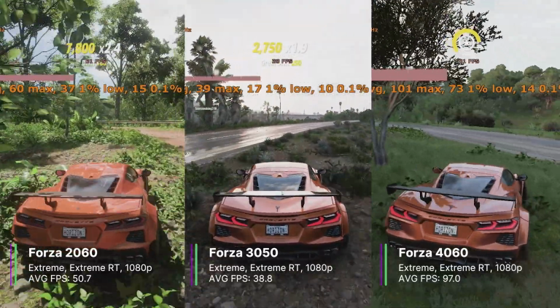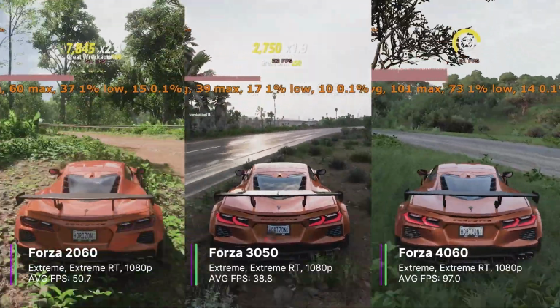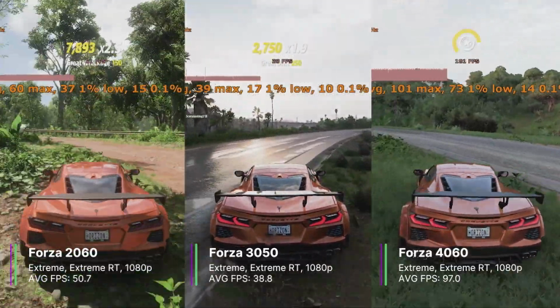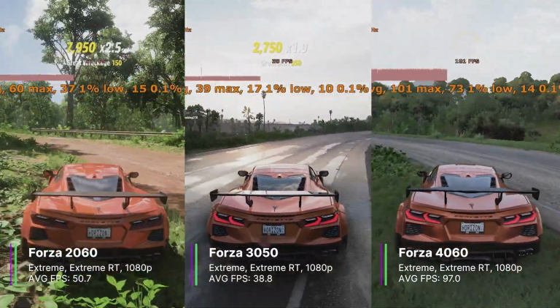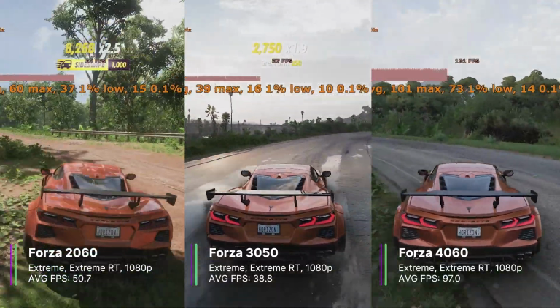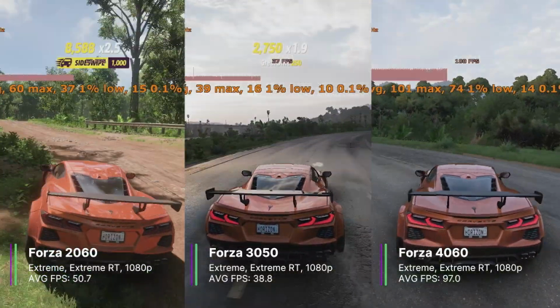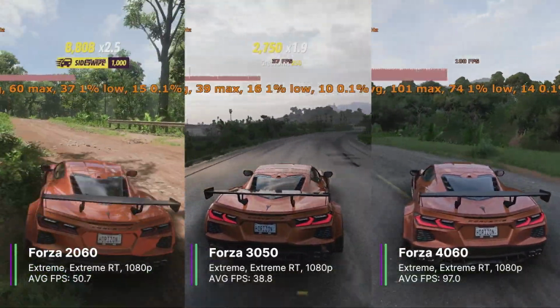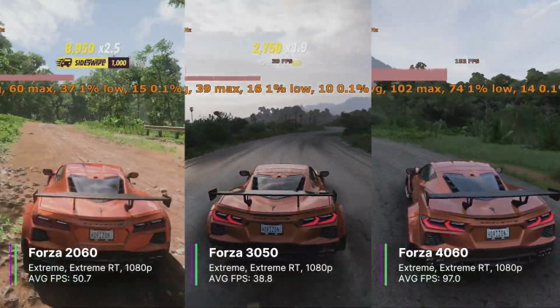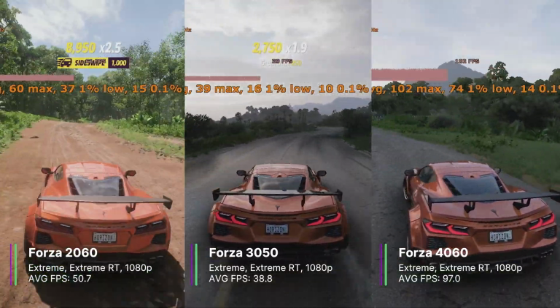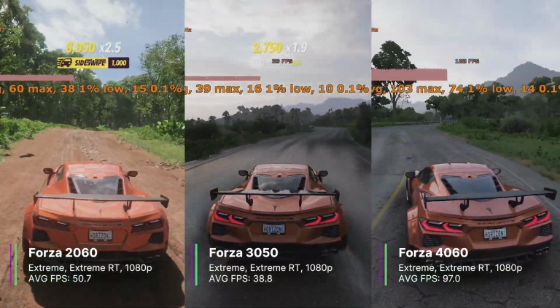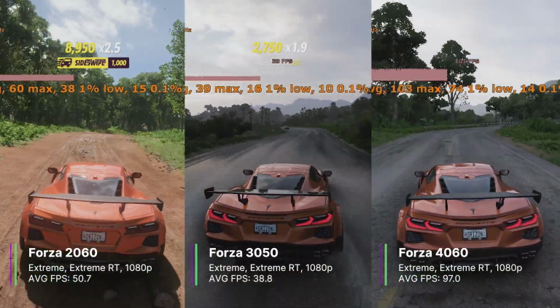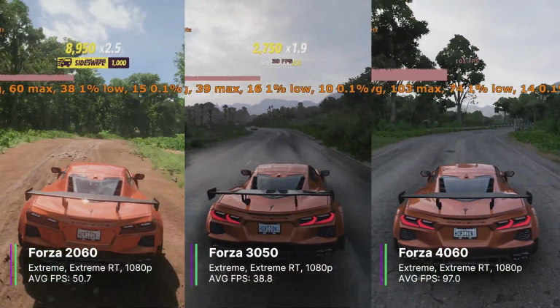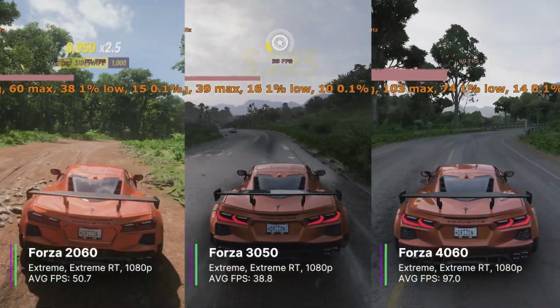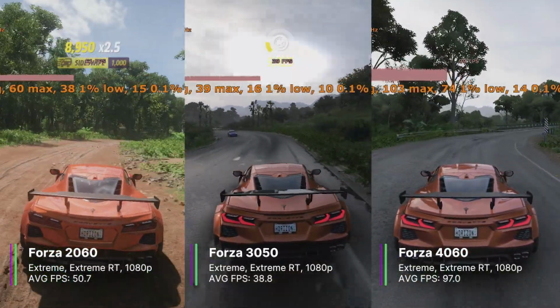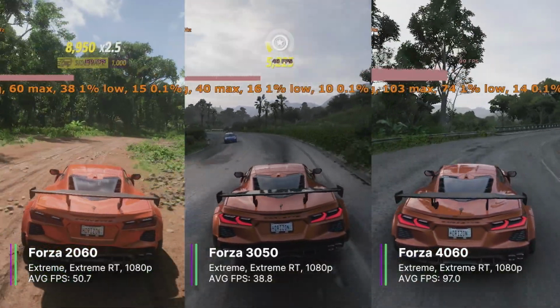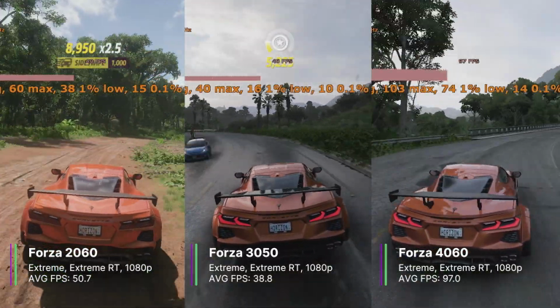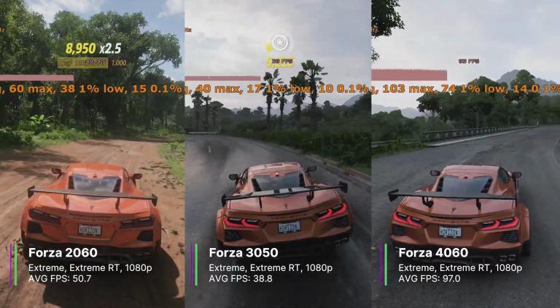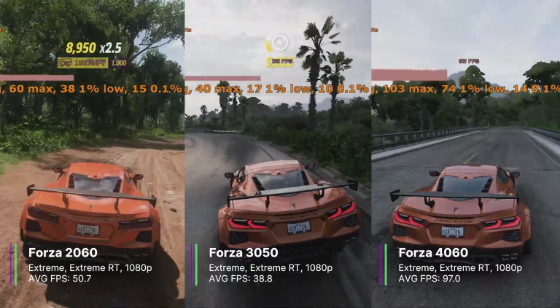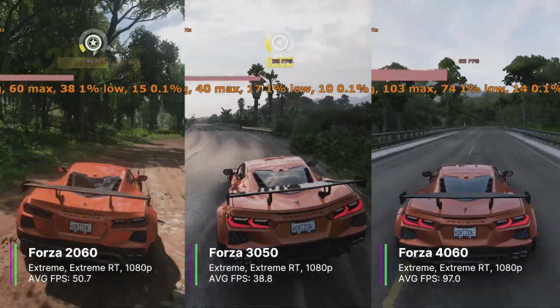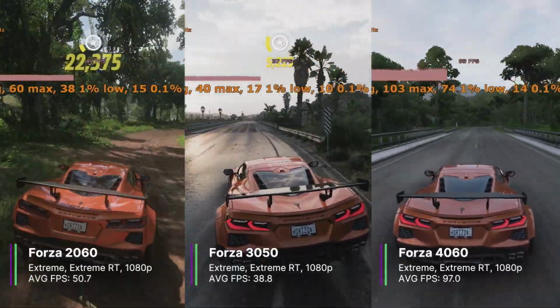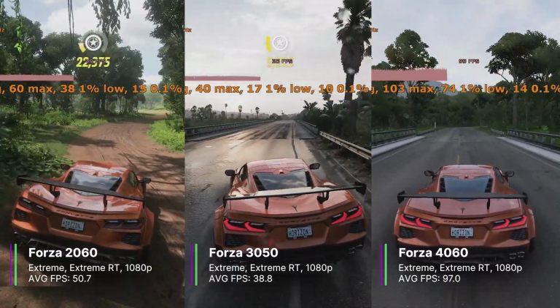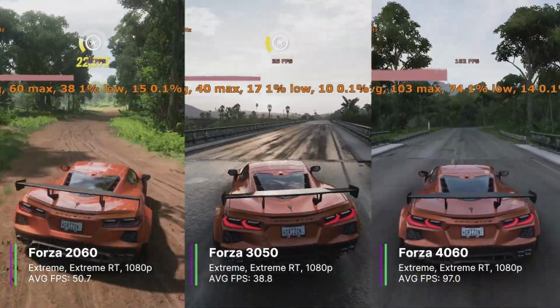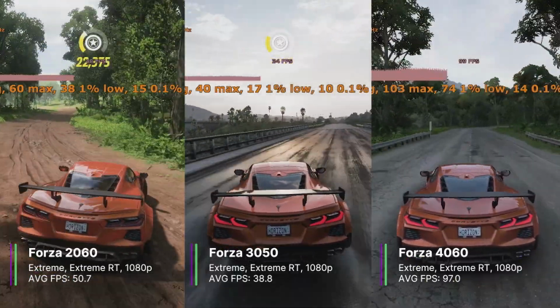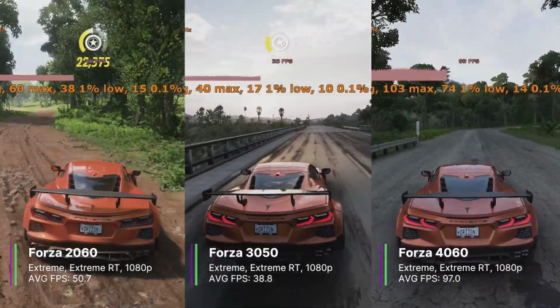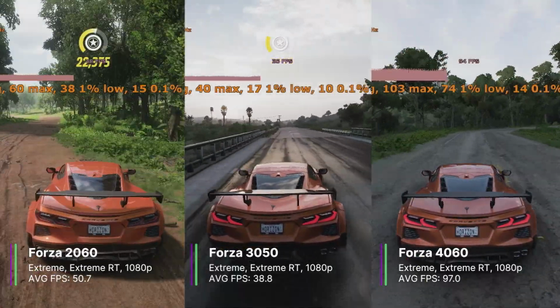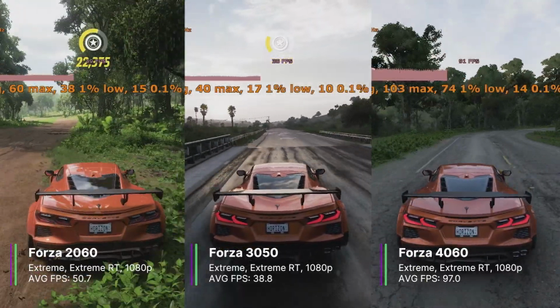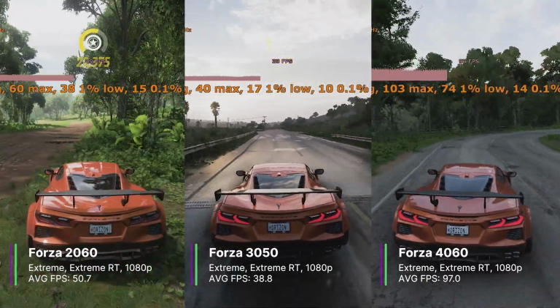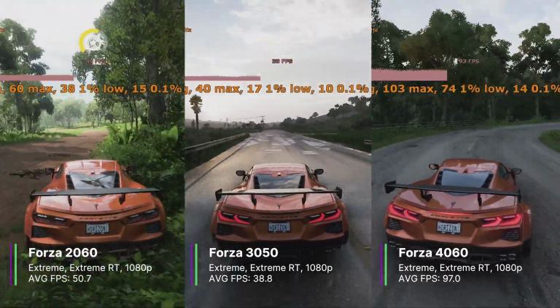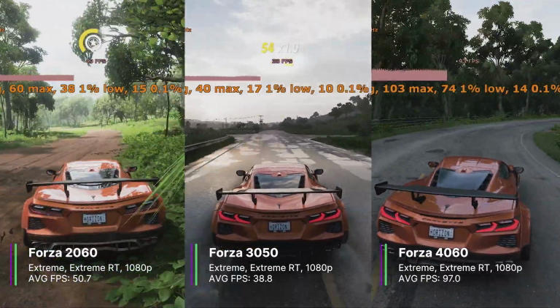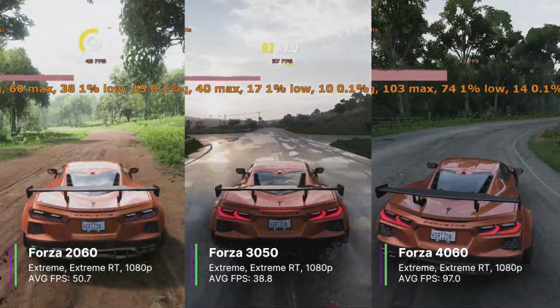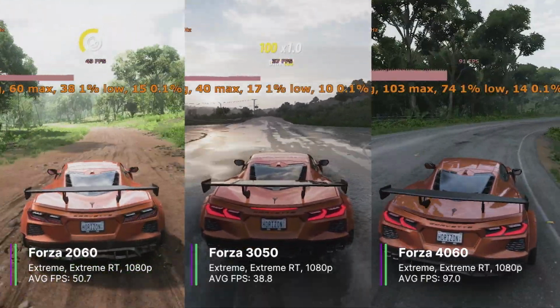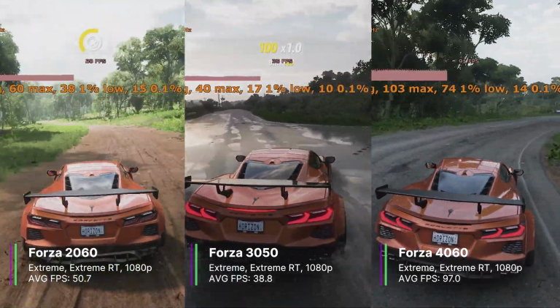Forza uses quite a lot of VRAM, and the 3050 and 2060 just have 6GB of video memory. That means they run out of VRAM at these settings, causing occasional stuttering.